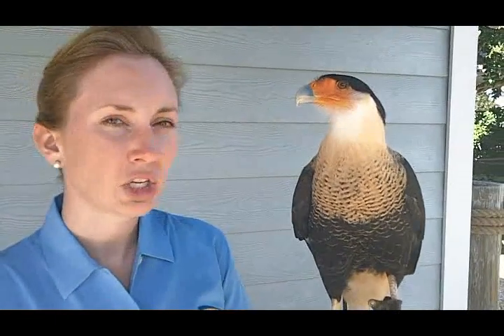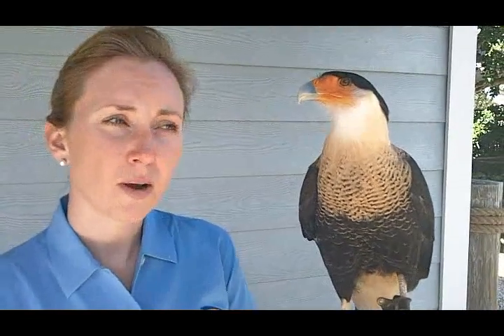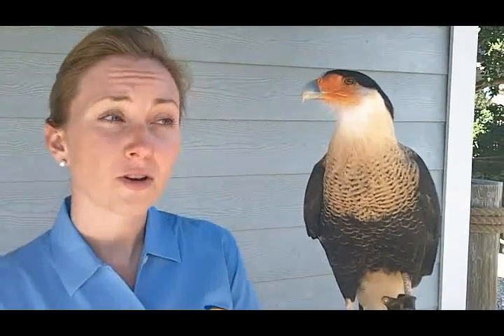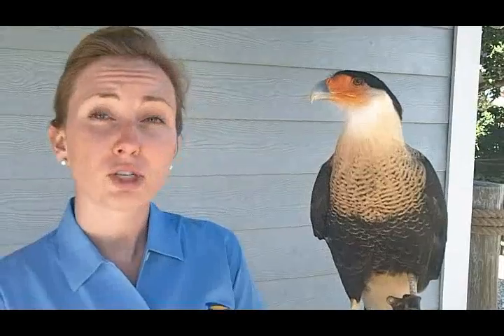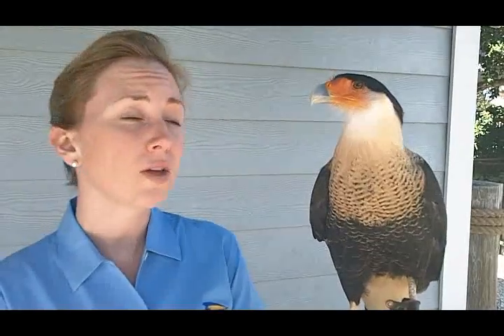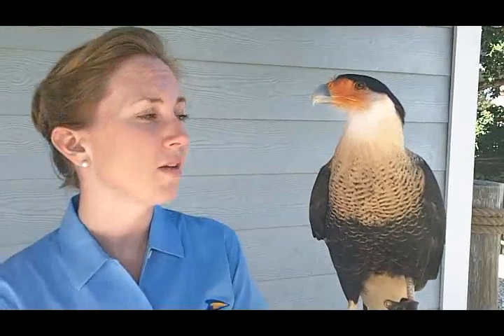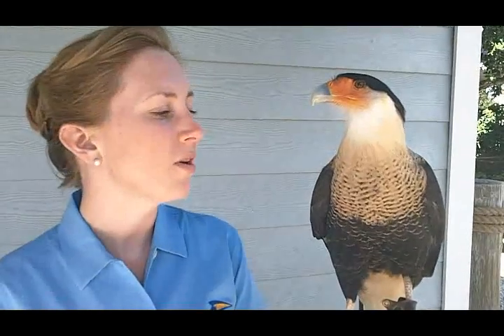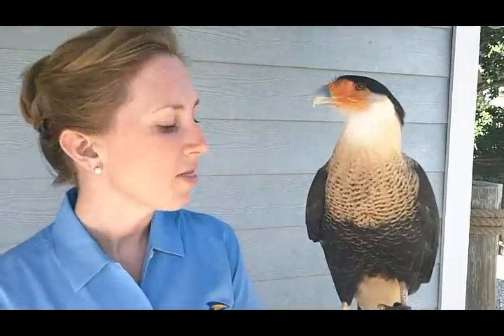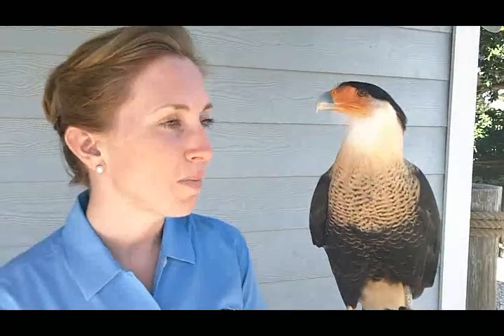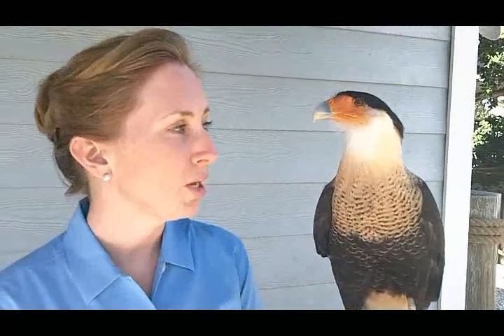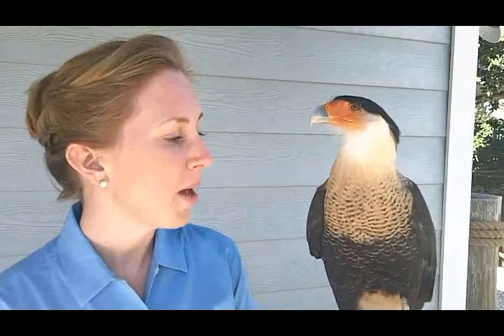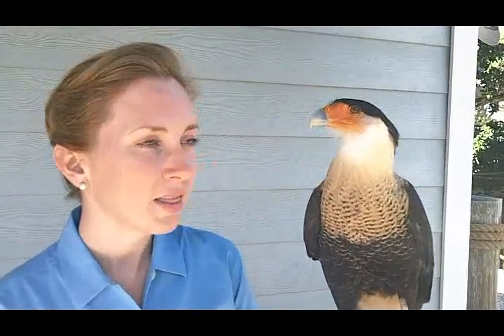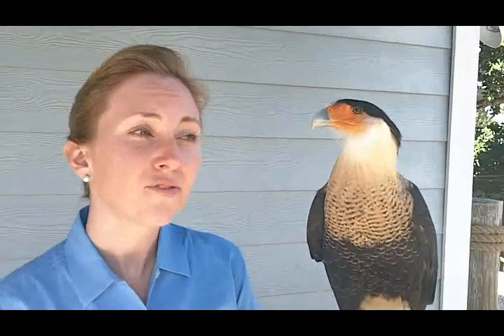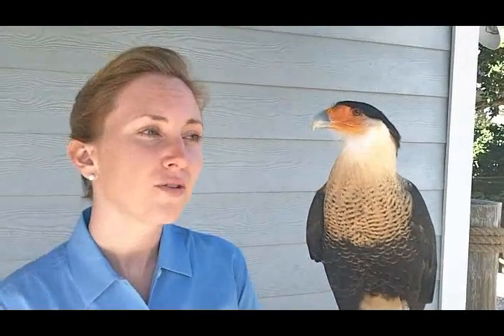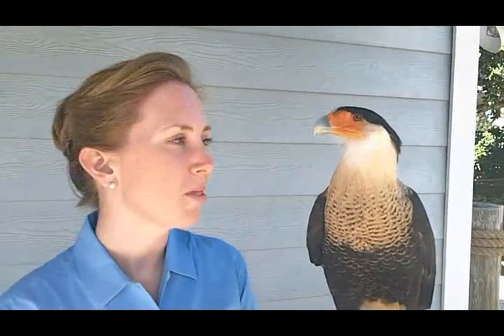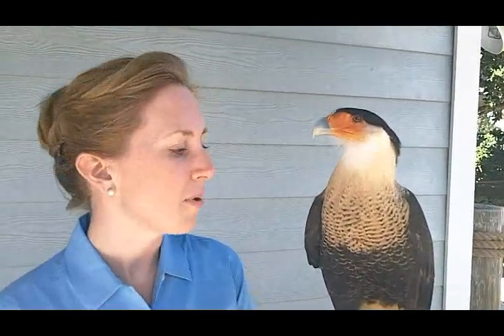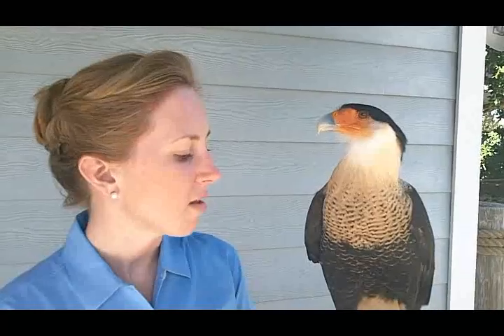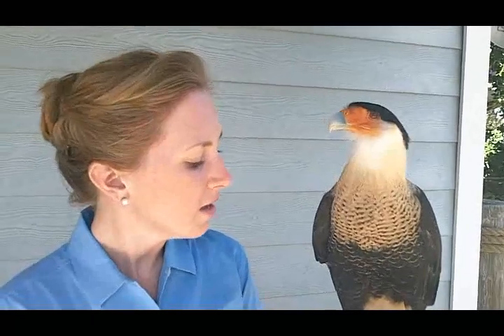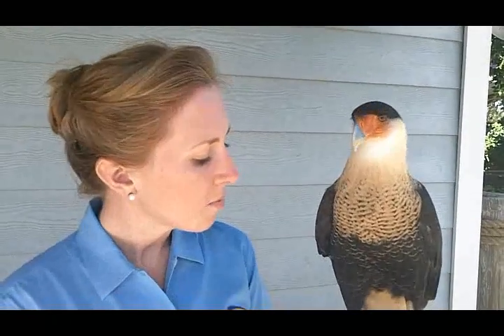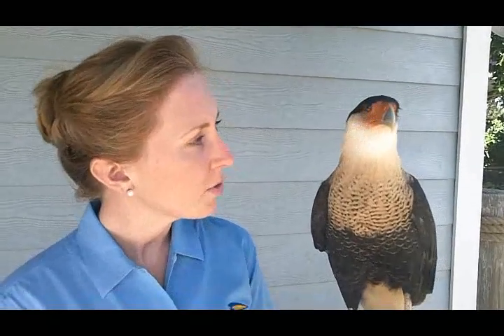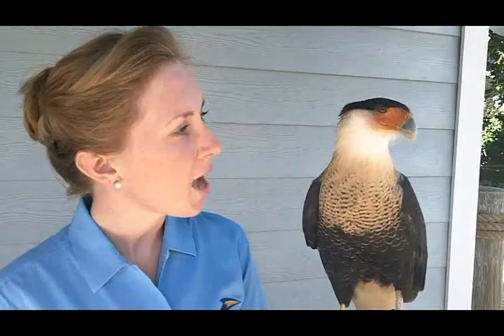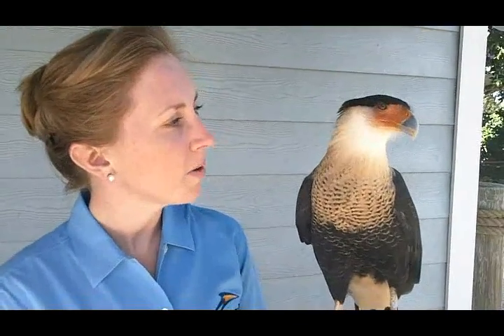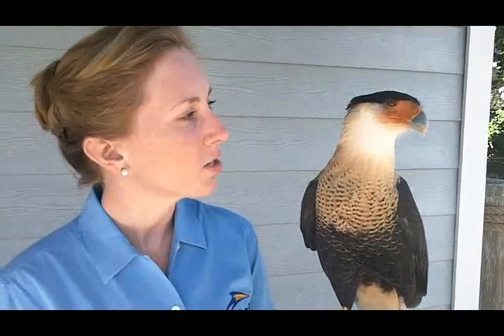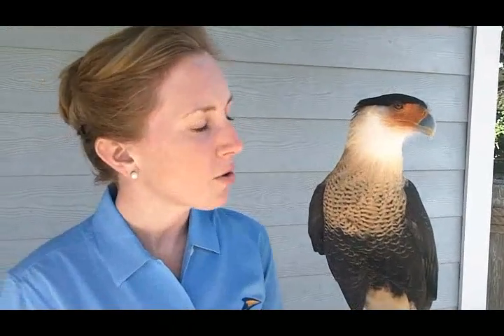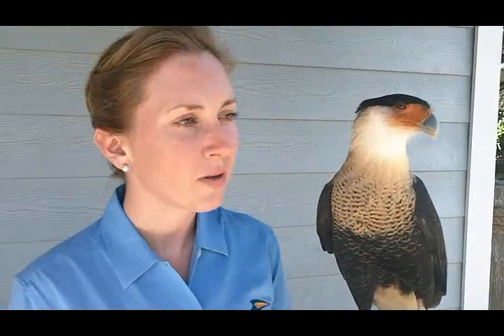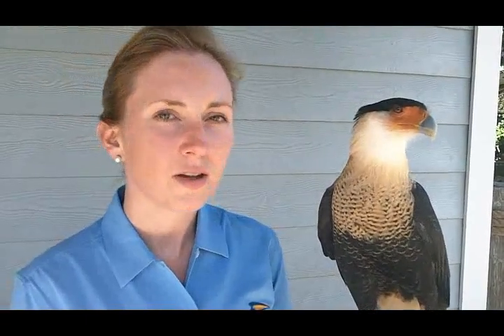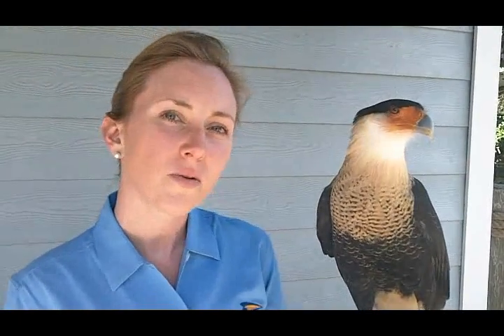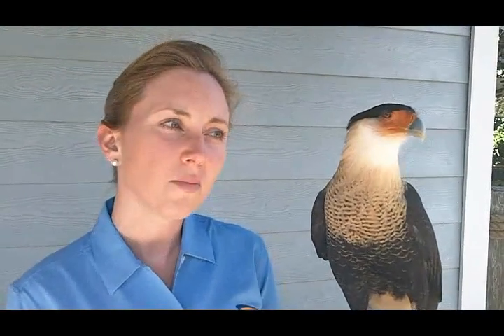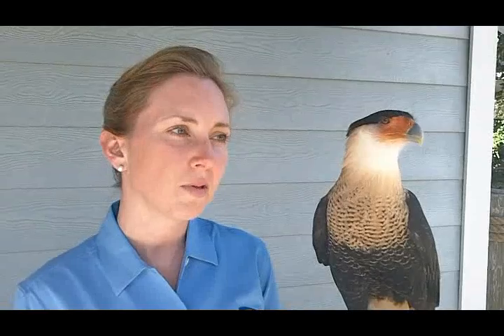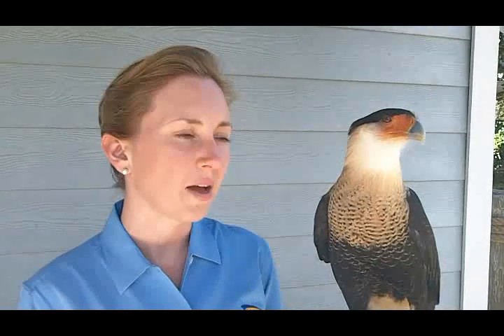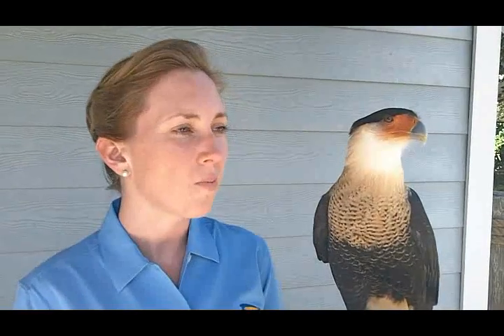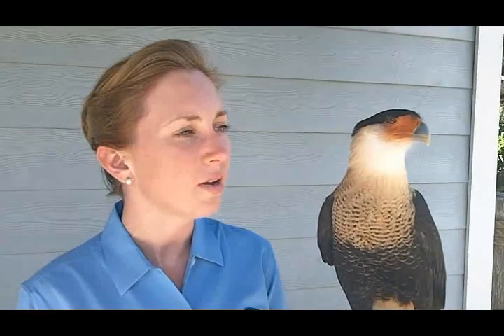Somebody actually picked her up out of her nest when she was only a few days old. They thought she'd make a really great pet and then left her on the doorstep of the Audubon Society. They were able to rehab her, but she was already imprinted on humans, so she wasn't able to be released back into the wild.